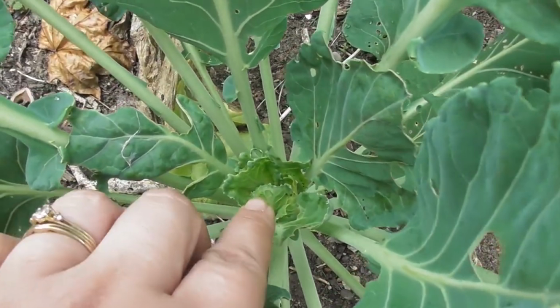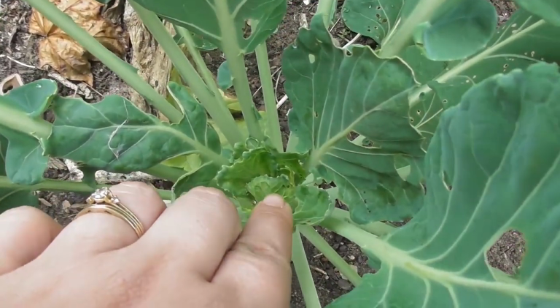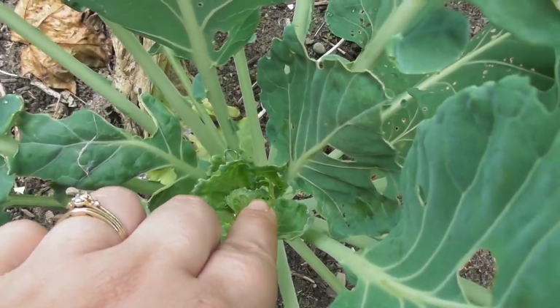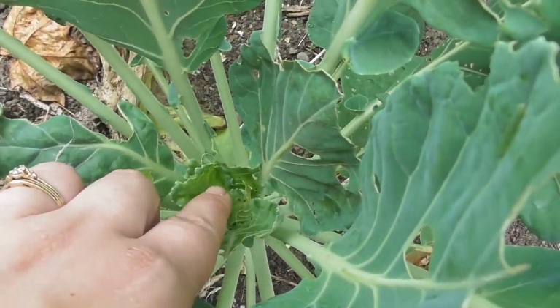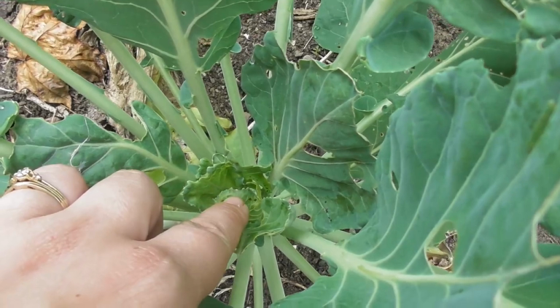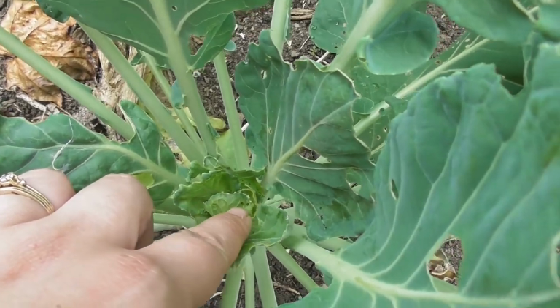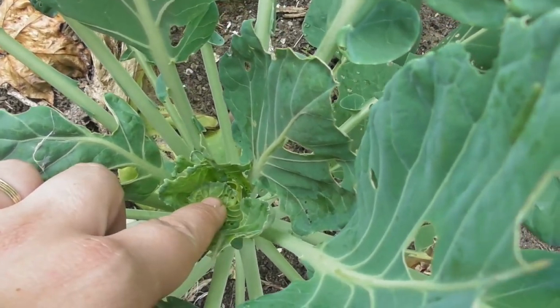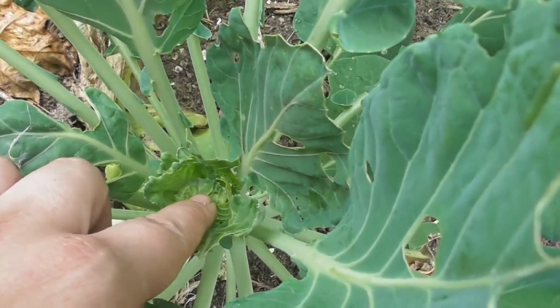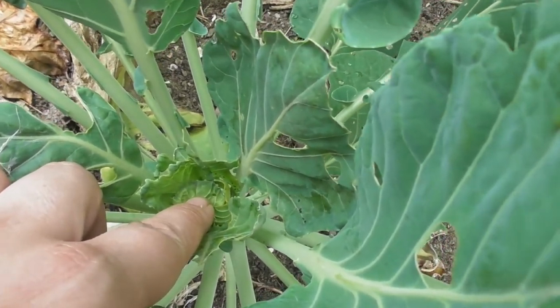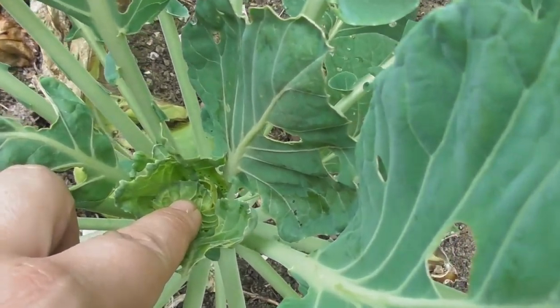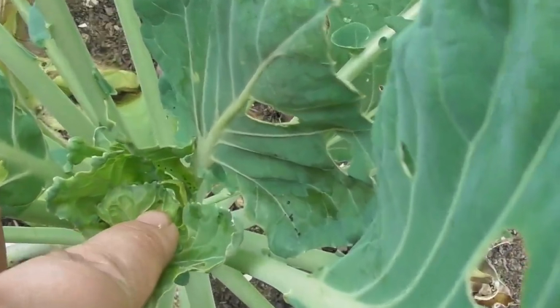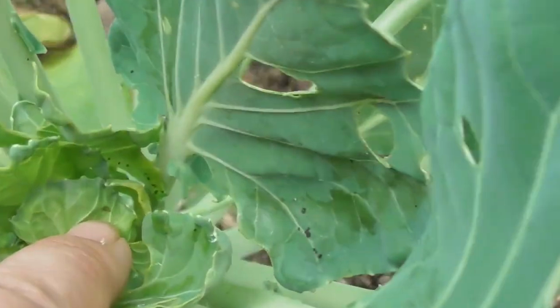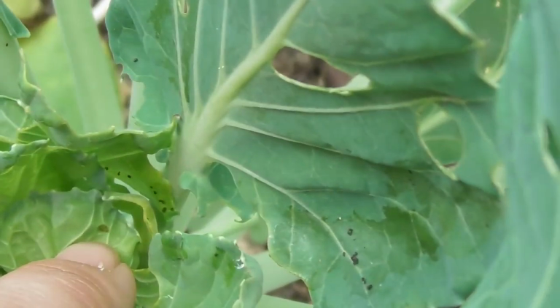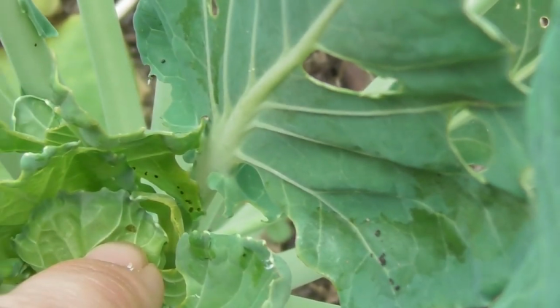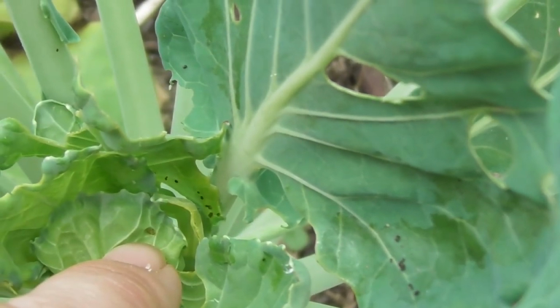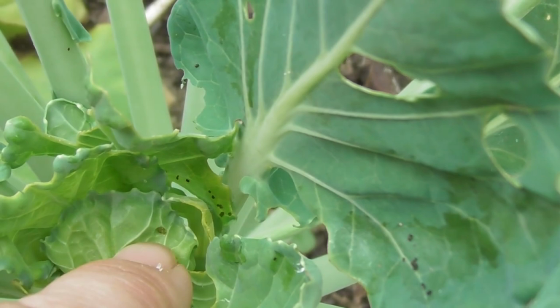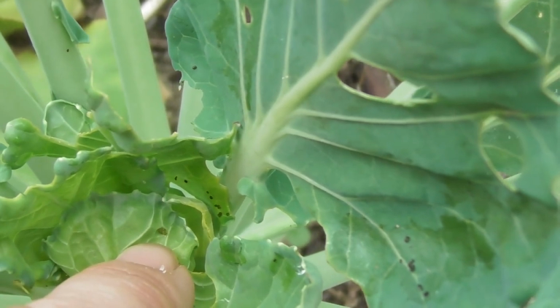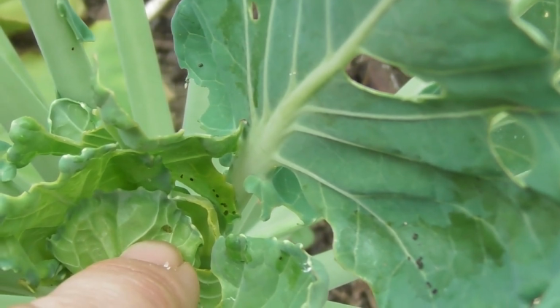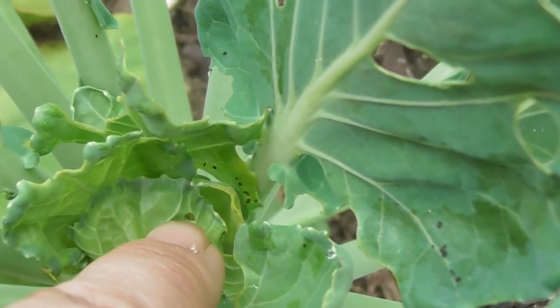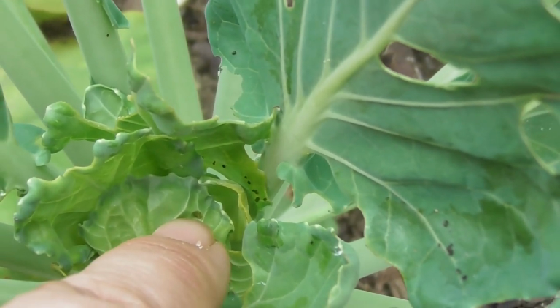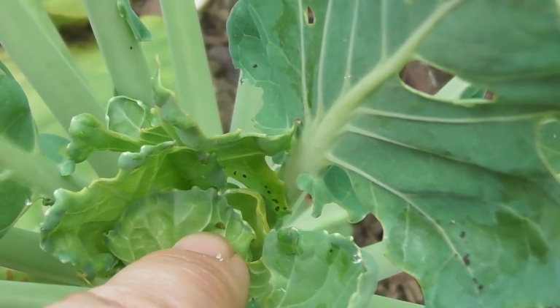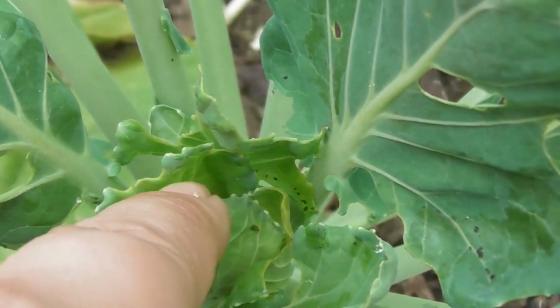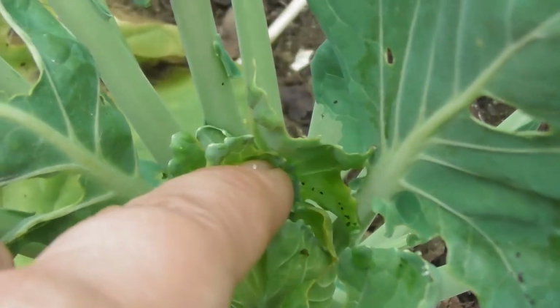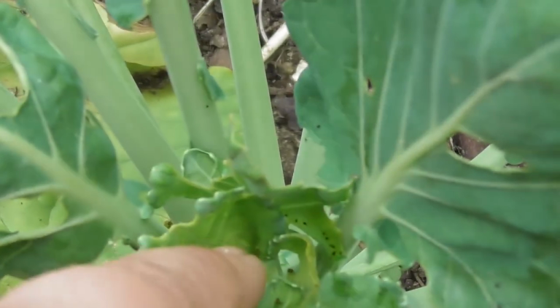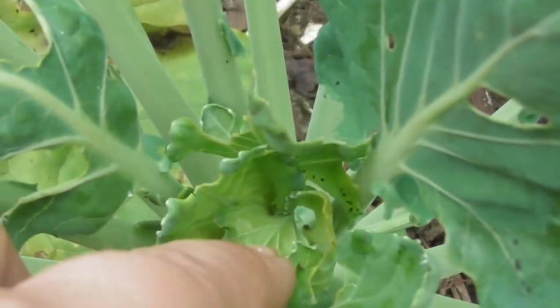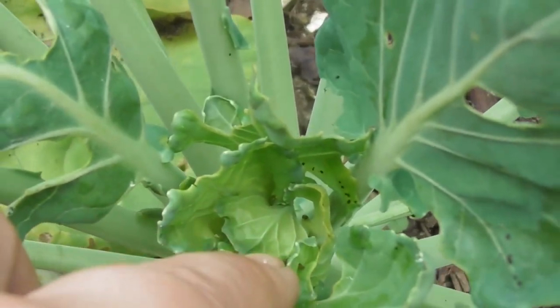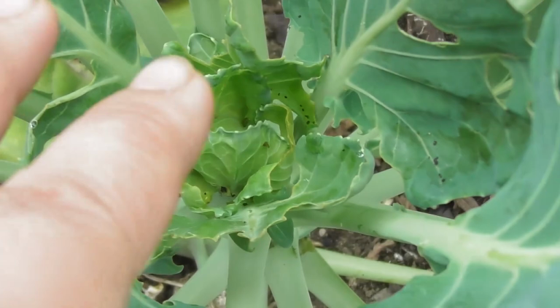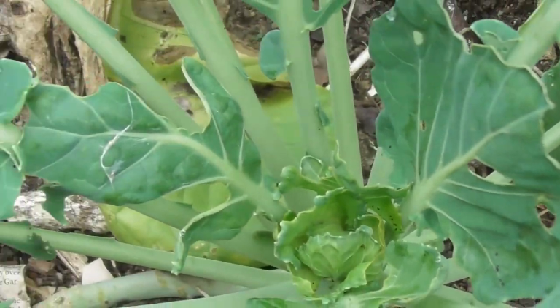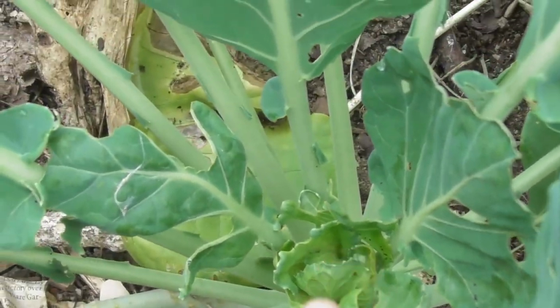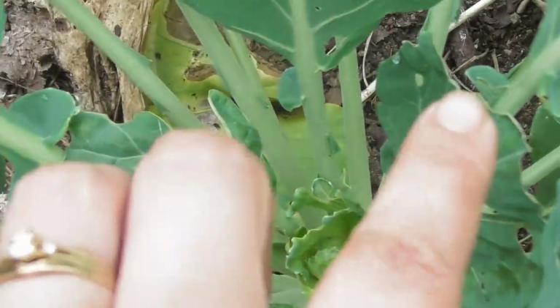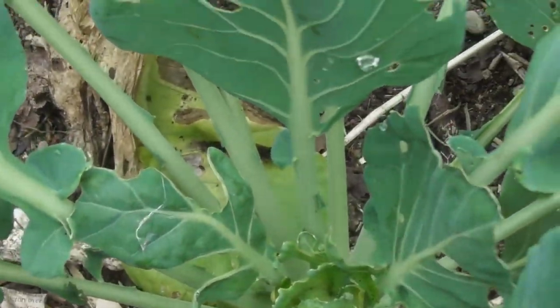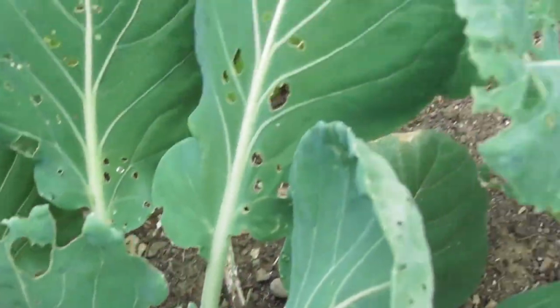Another sign that you have a caterpillar problem is these tiny little poops that the caterpillar leaves behind — that's another sure sign. The bigger the poop, the bigger the caterpillar.